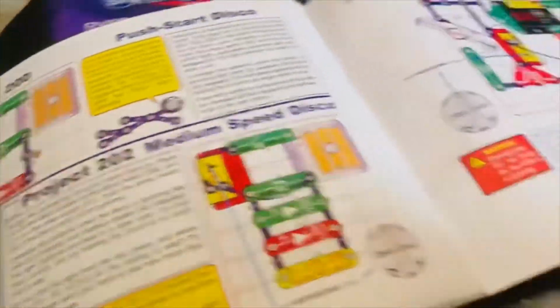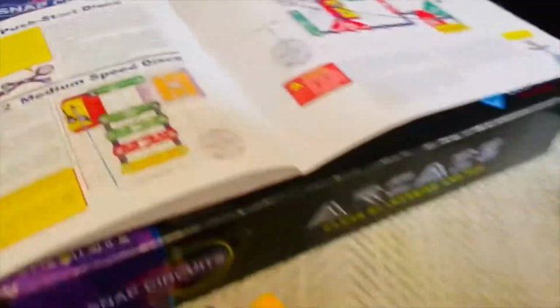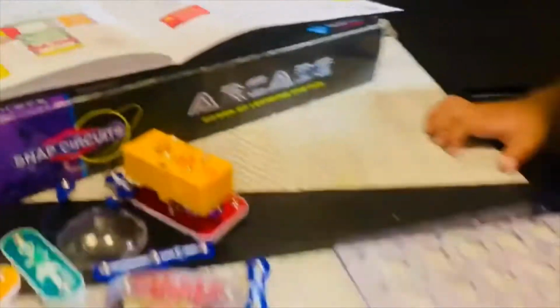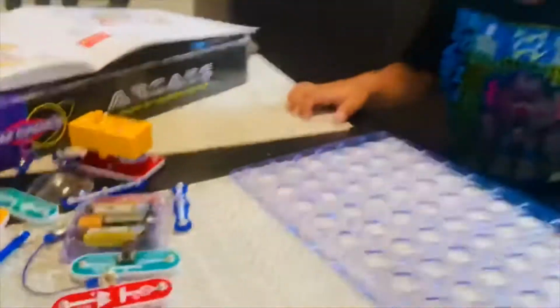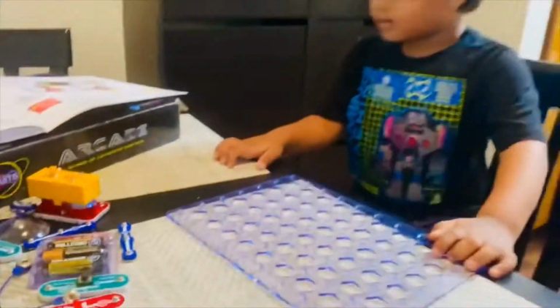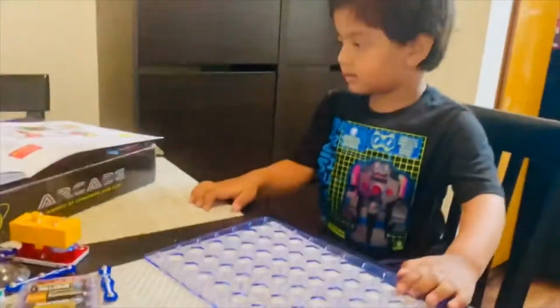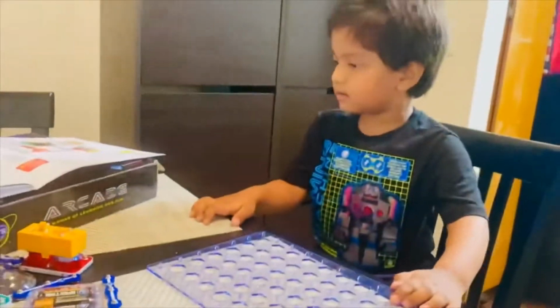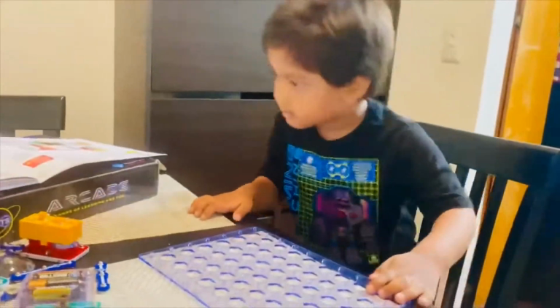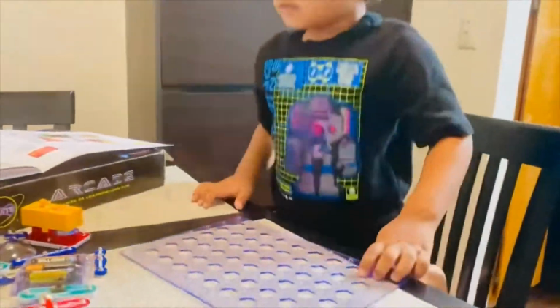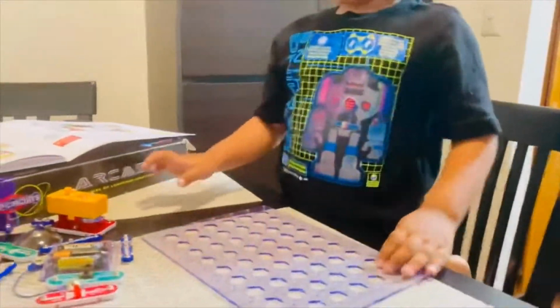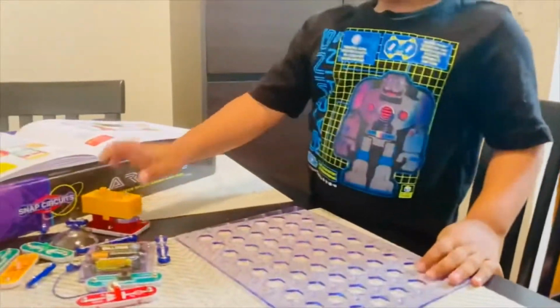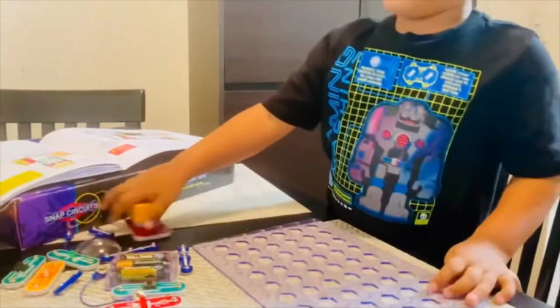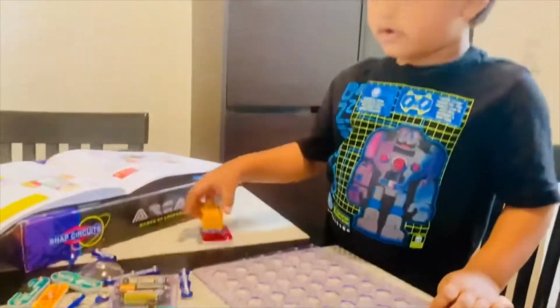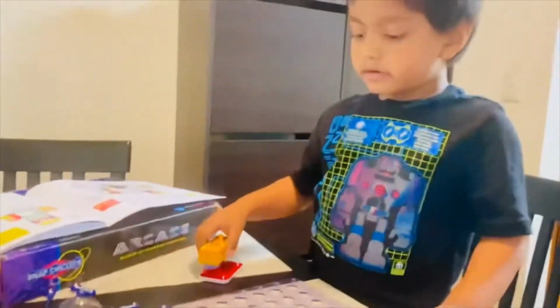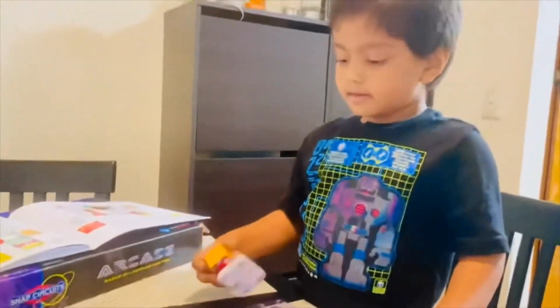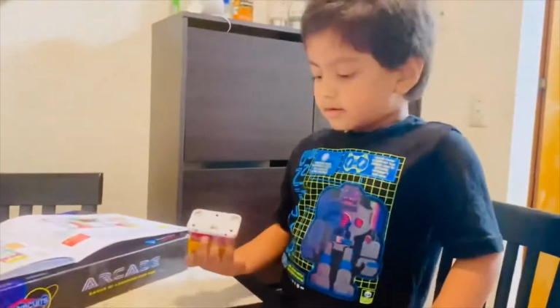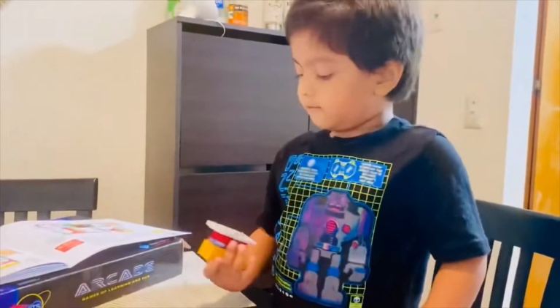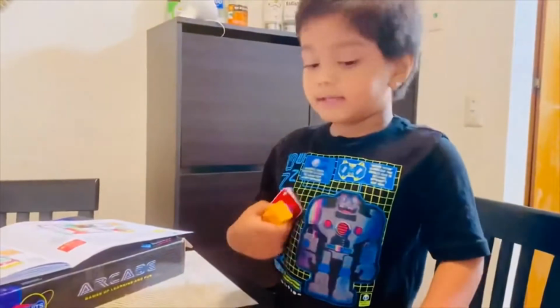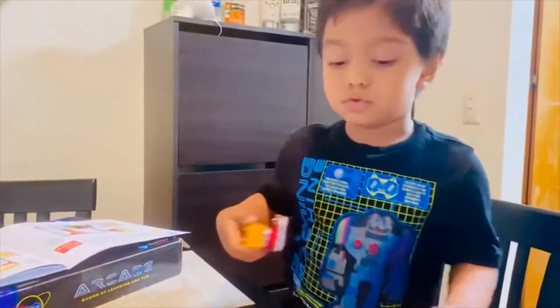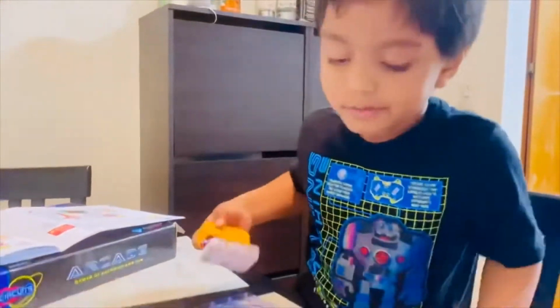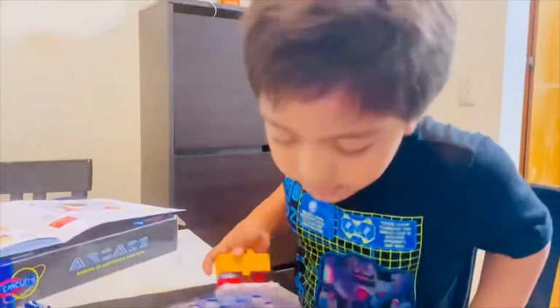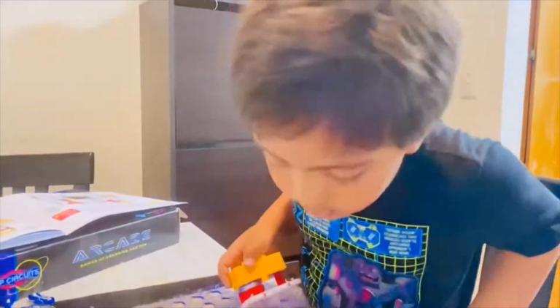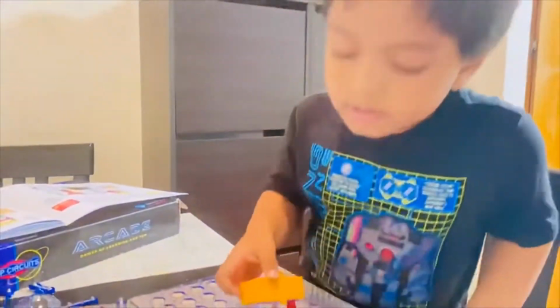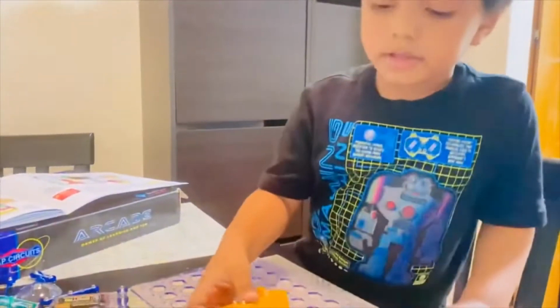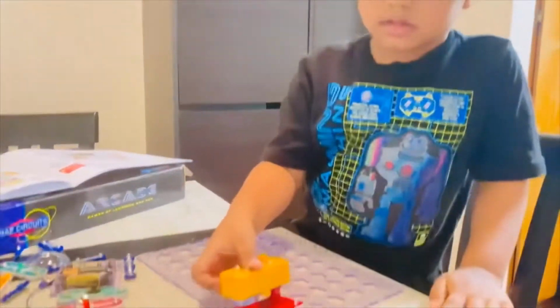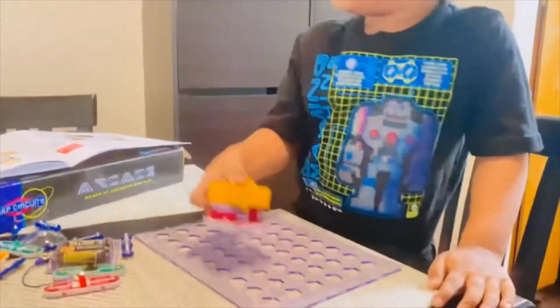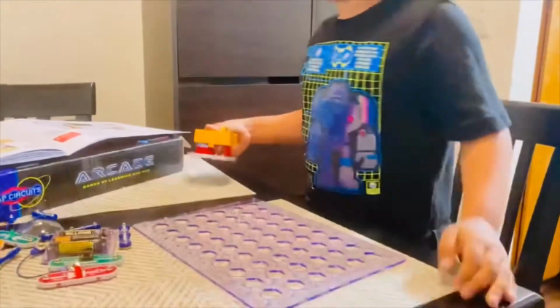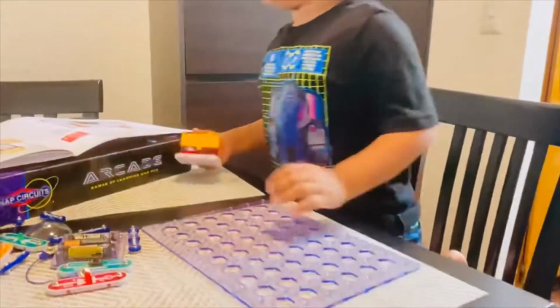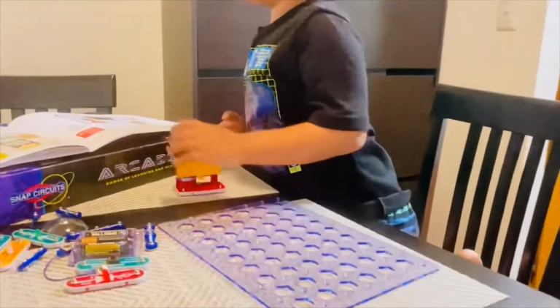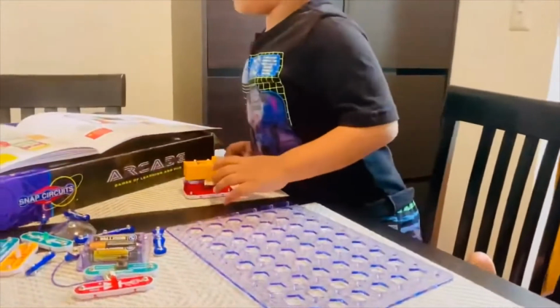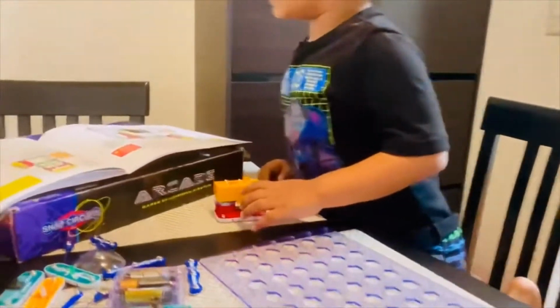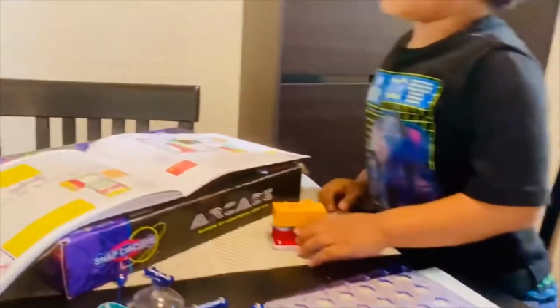Okay, can you show me? First, what do I need to do? Put this — let me look at the lab to see what it says.